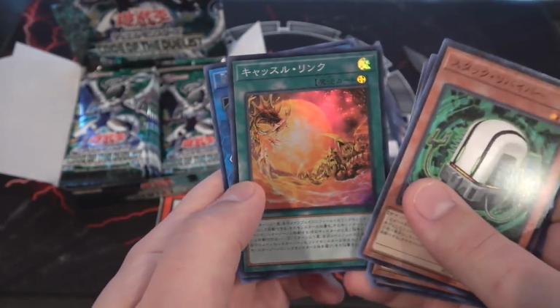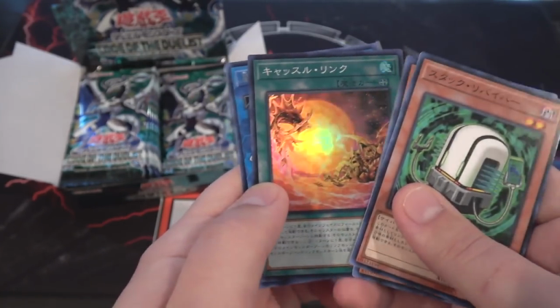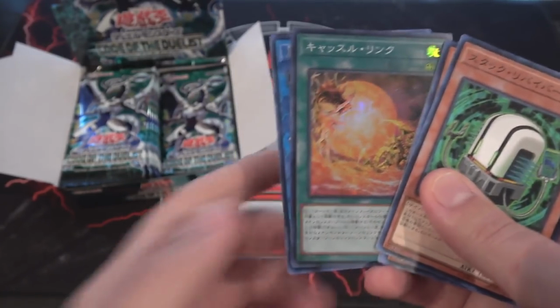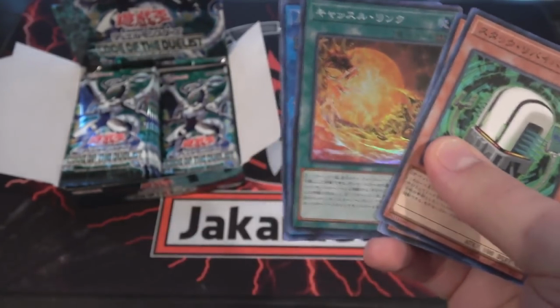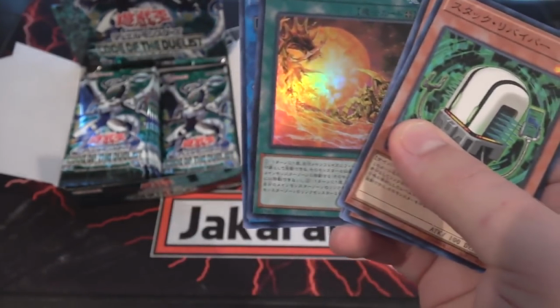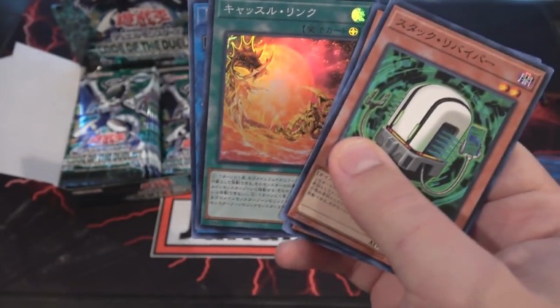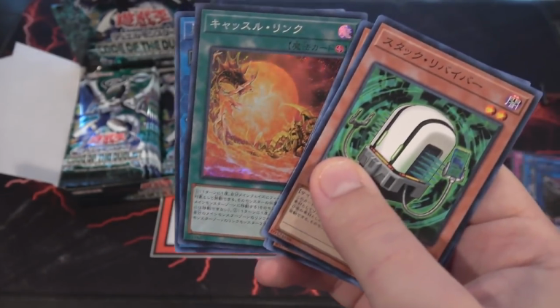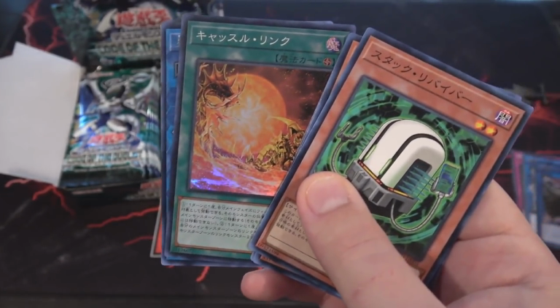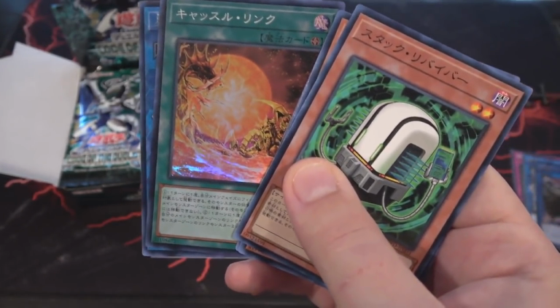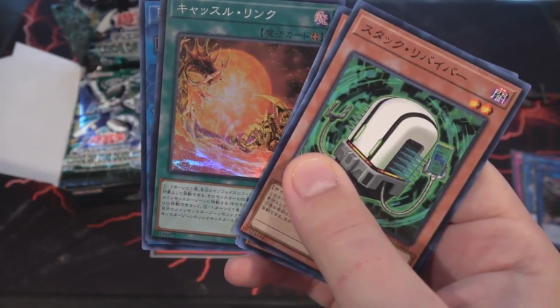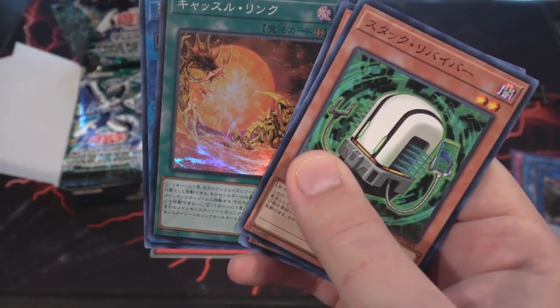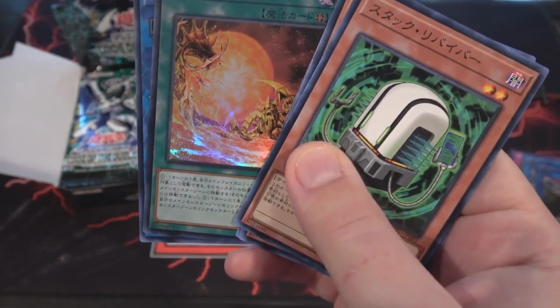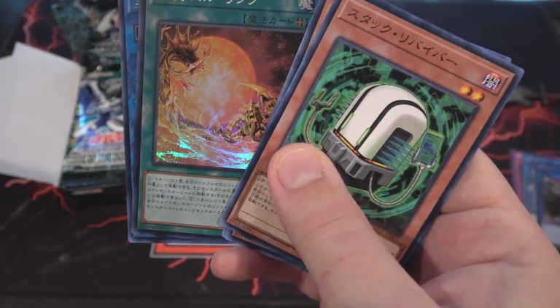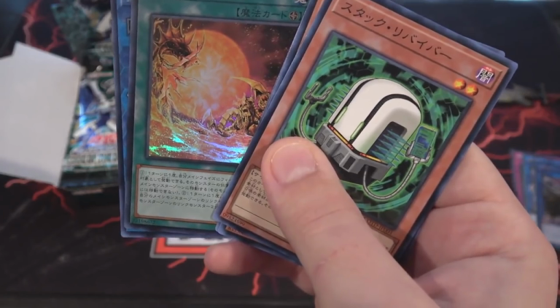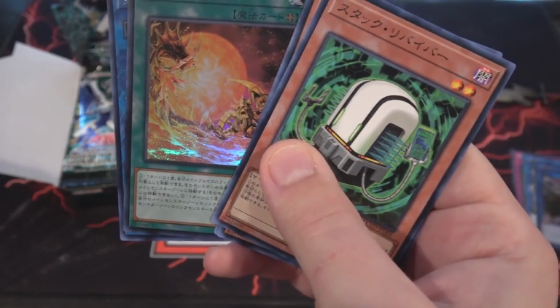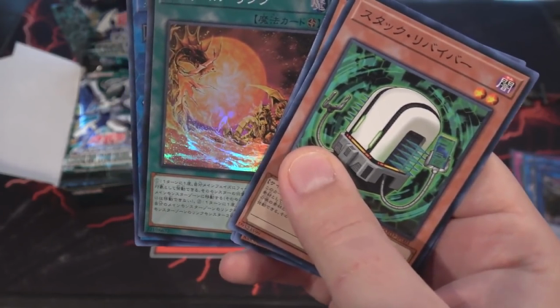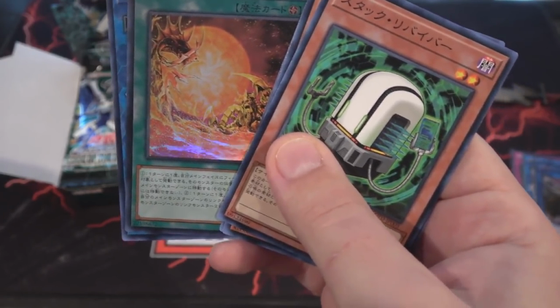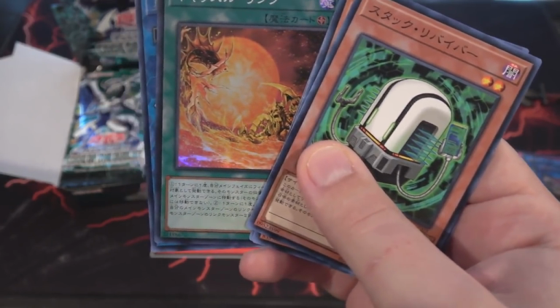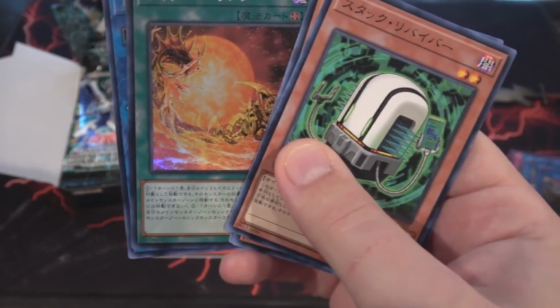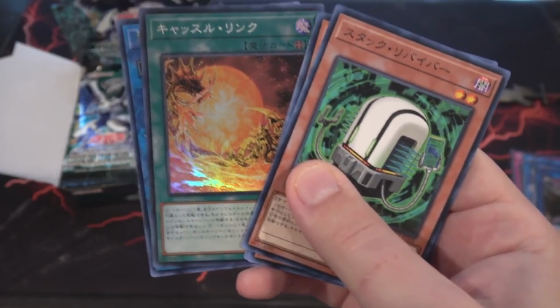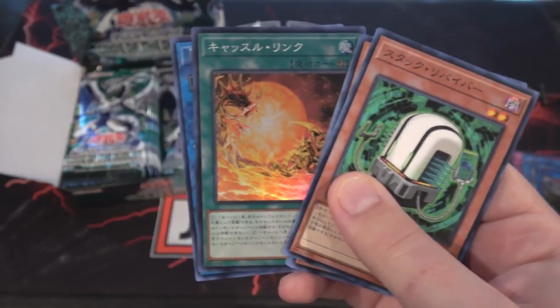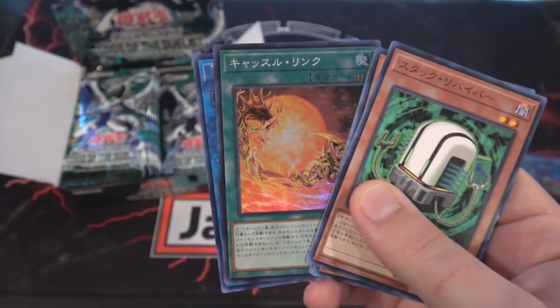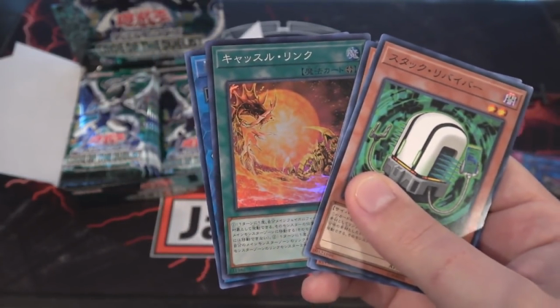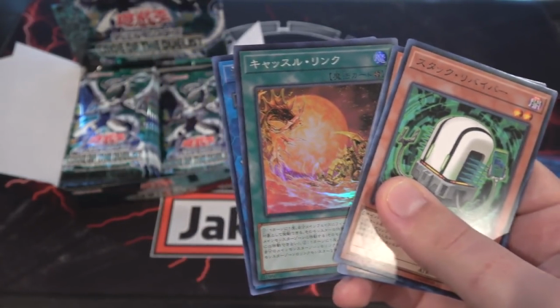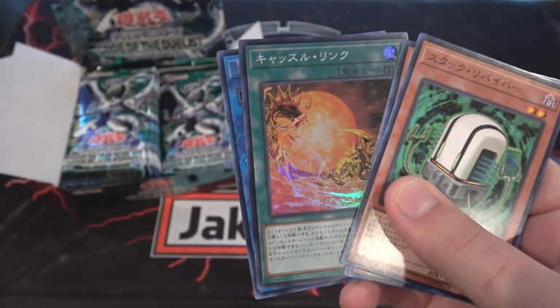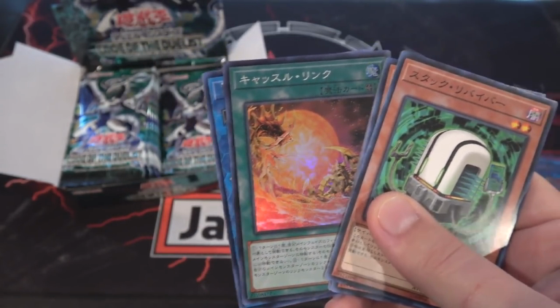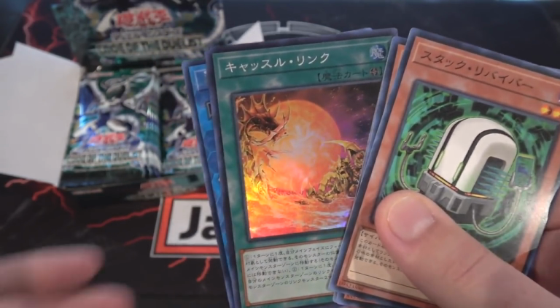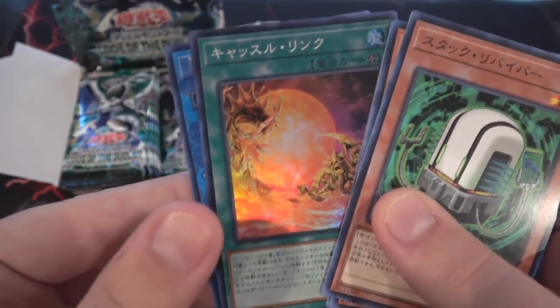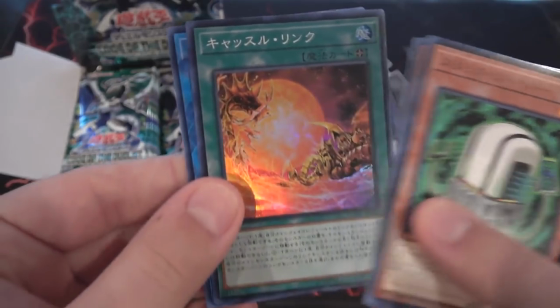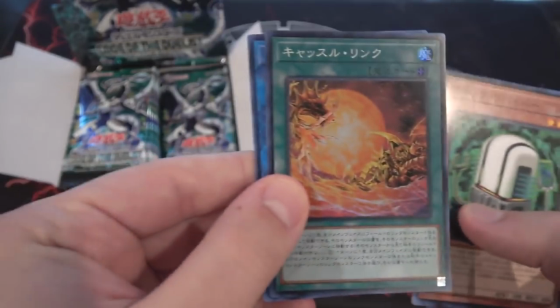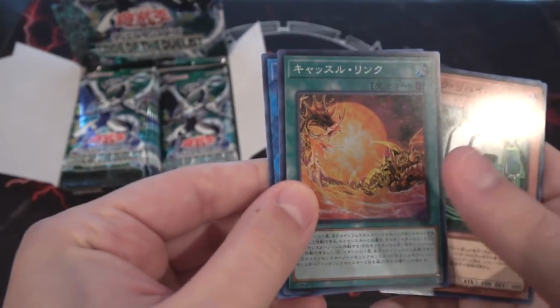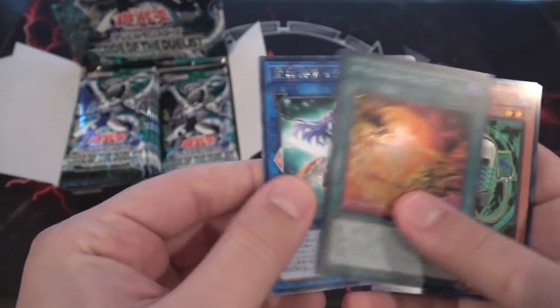Am I getting Odd Eyes? Because that's the last one I really want out of those. There's another one of the Cybers. I still want to call them Cyber-type Raikou. And we have a super rare. Let me double check the name. It is Castle Link.